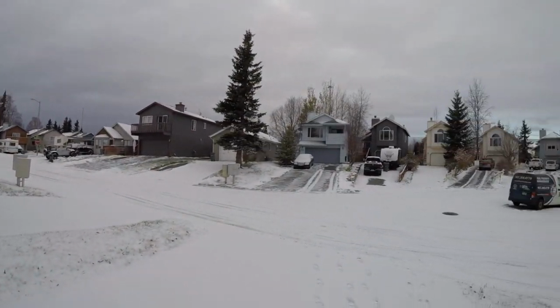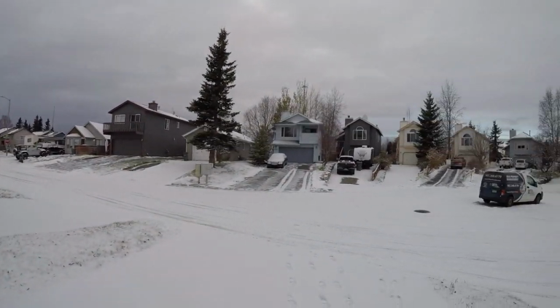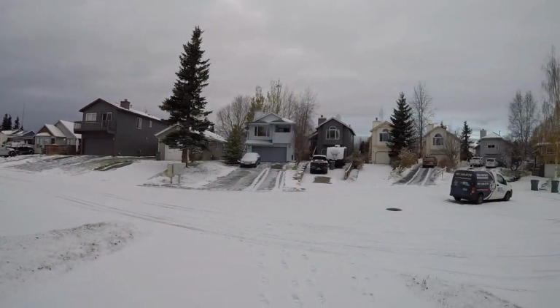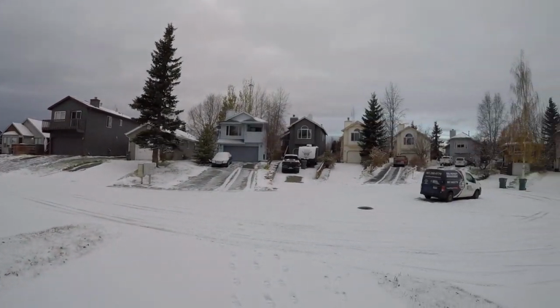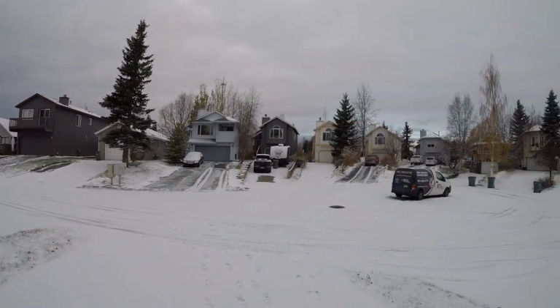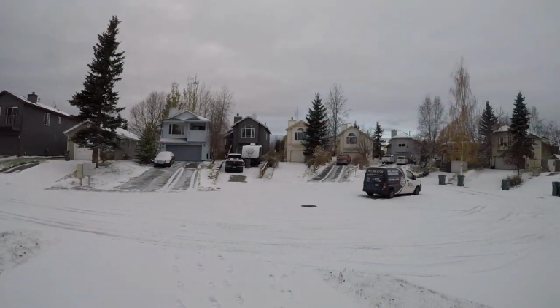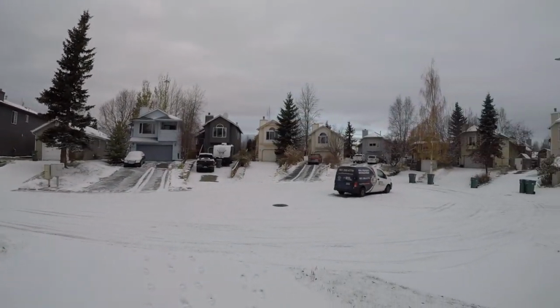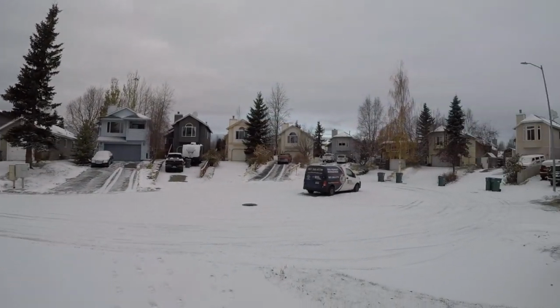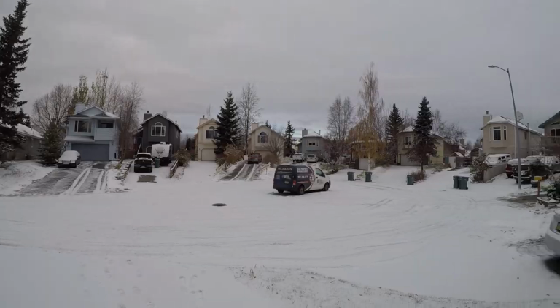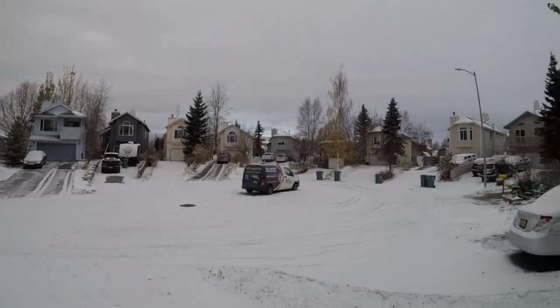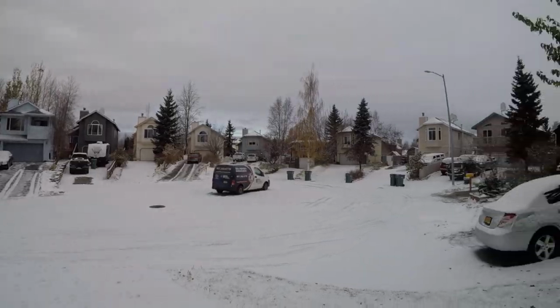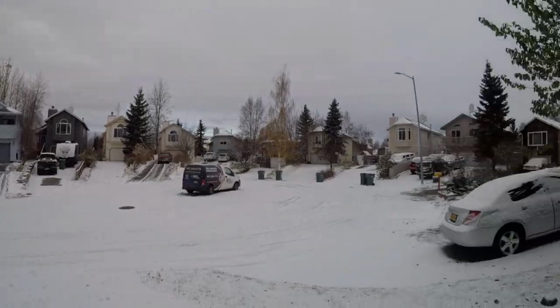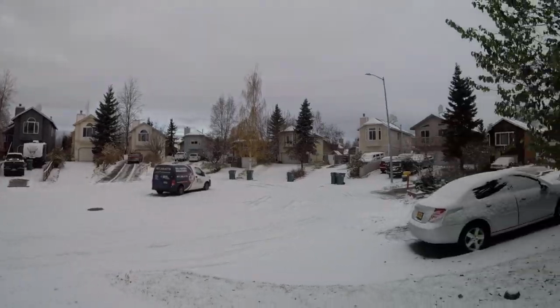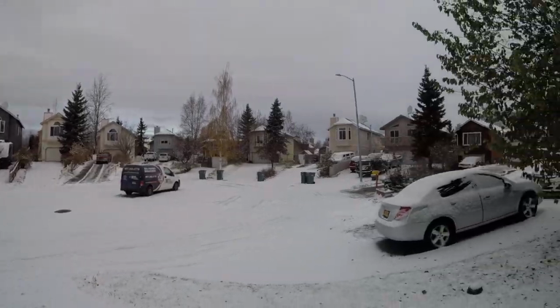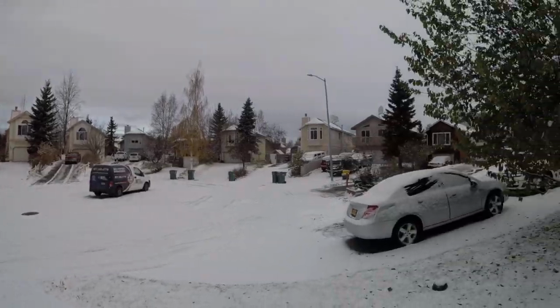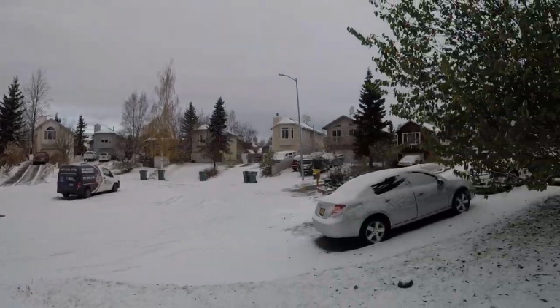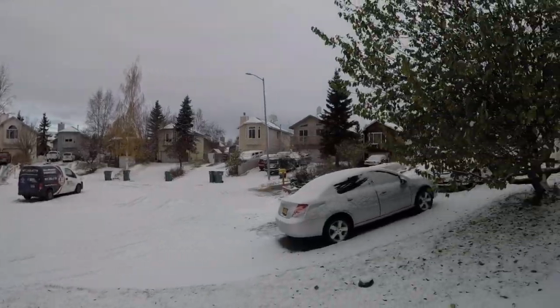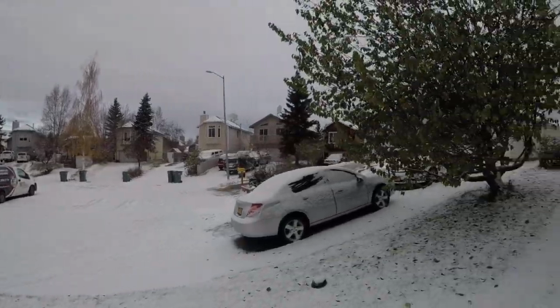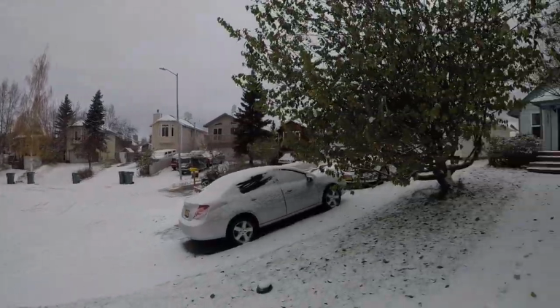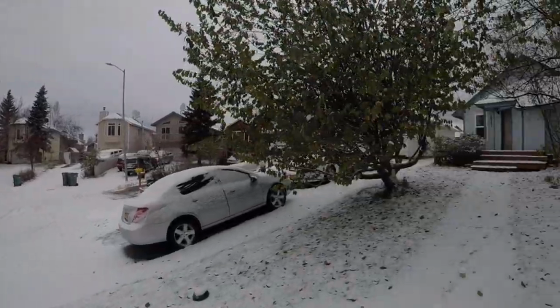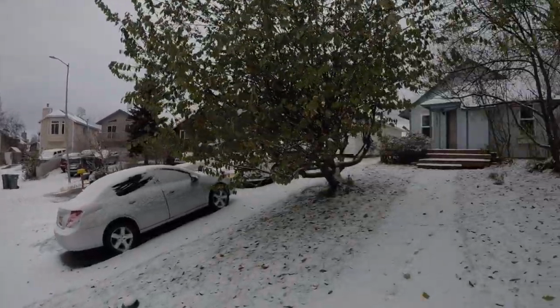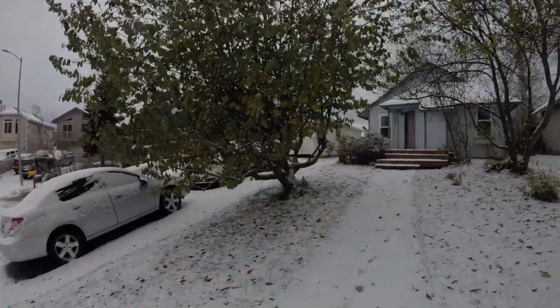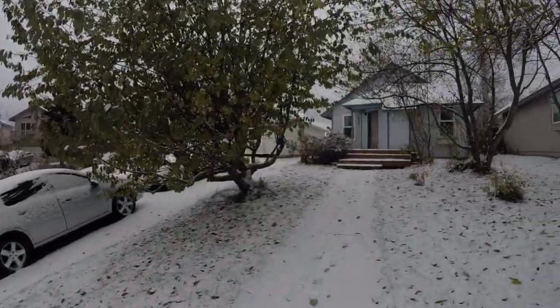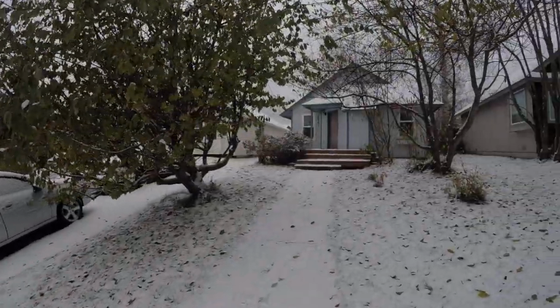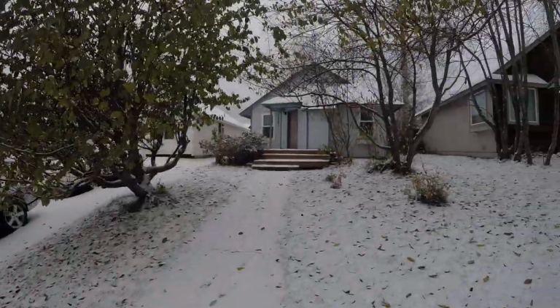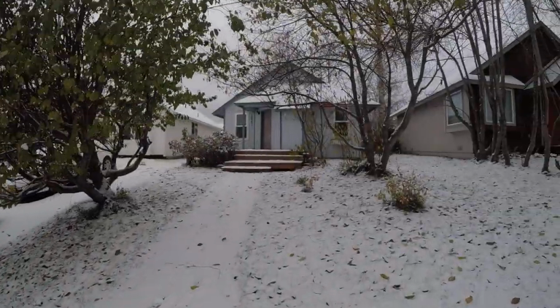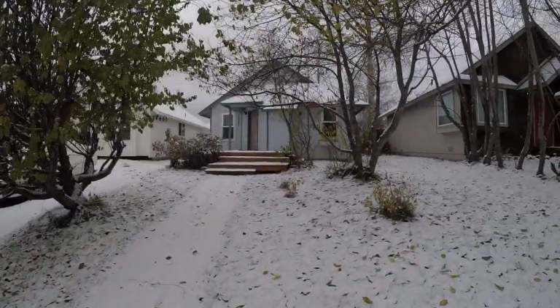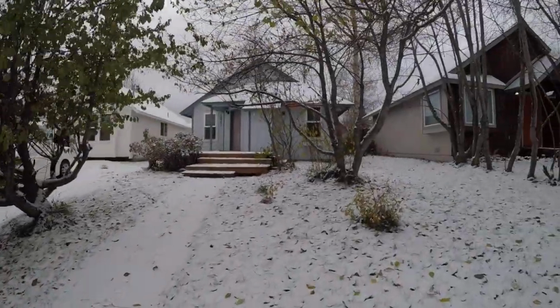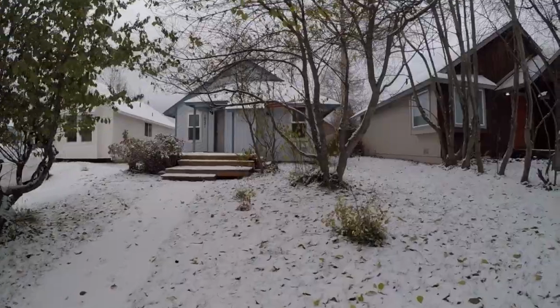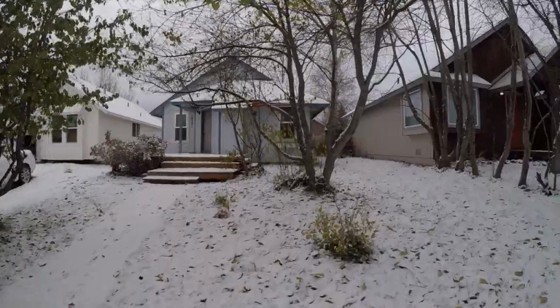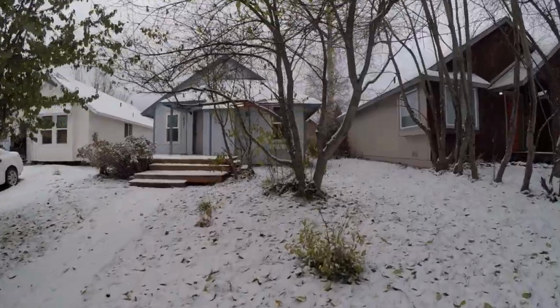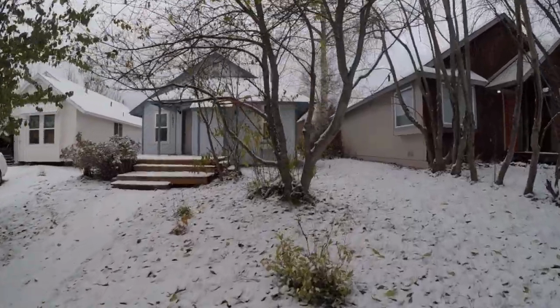It's got a little dusting of snow here. Let's take a look around the outside.